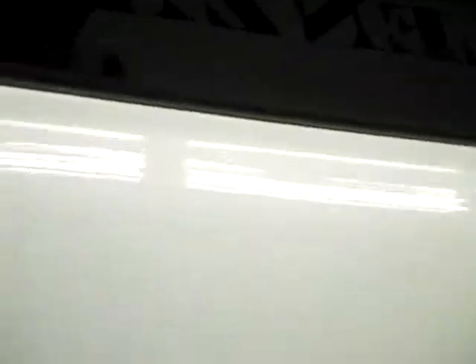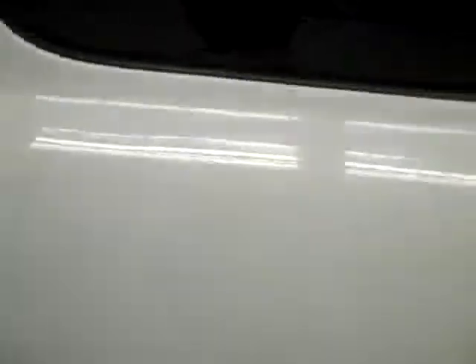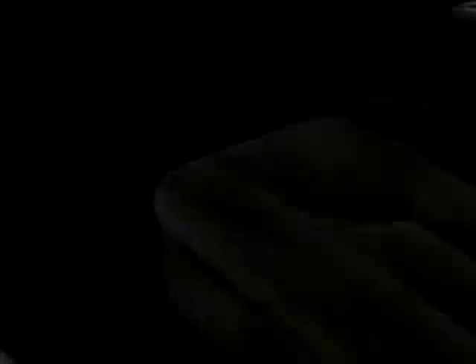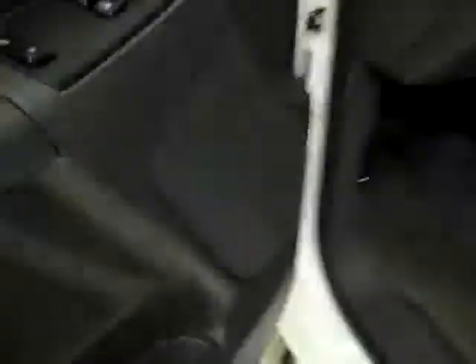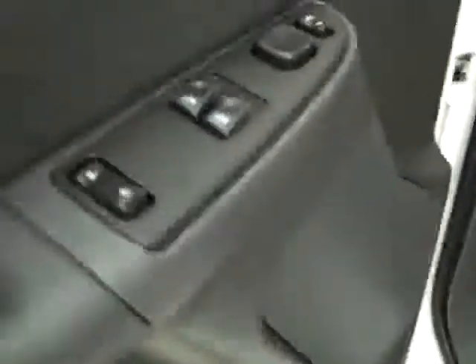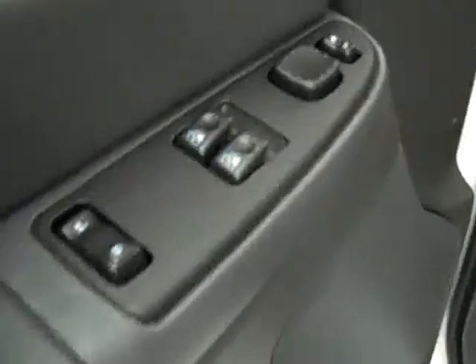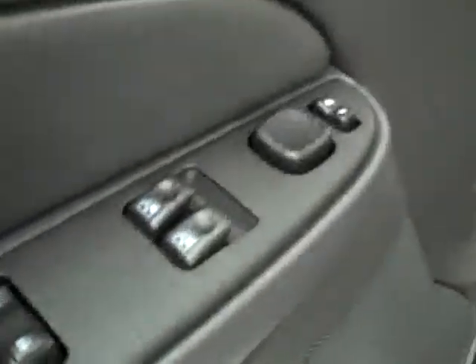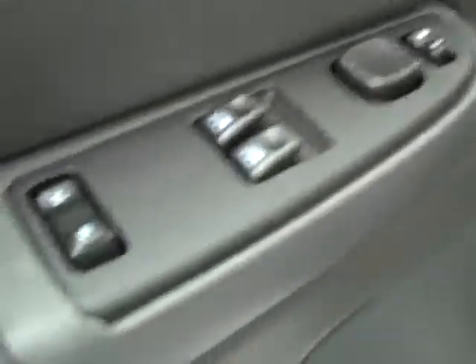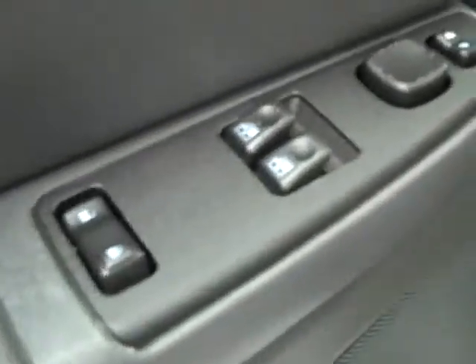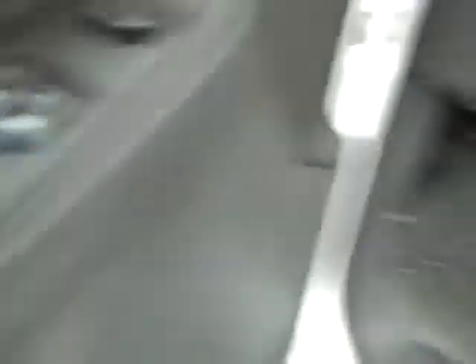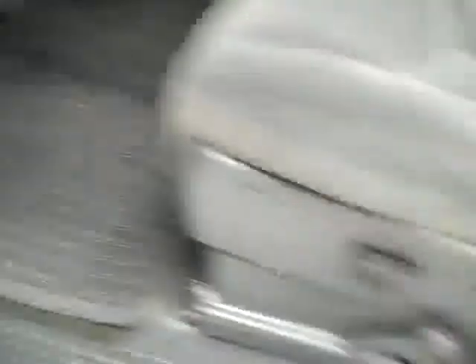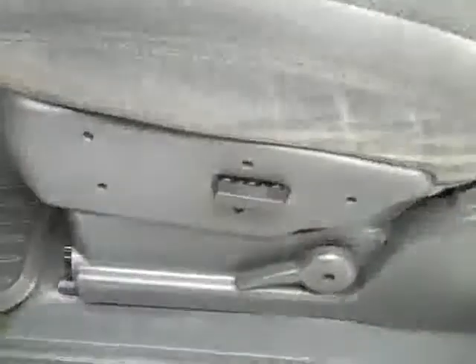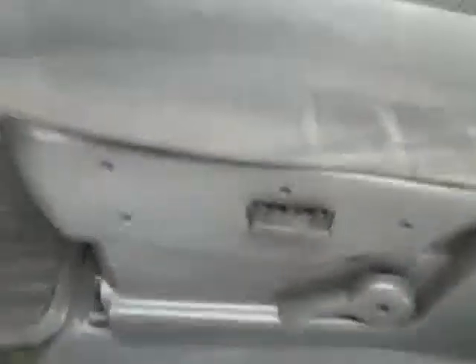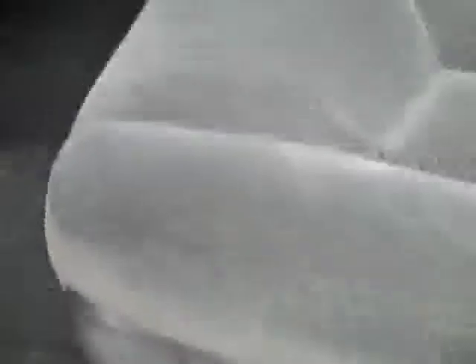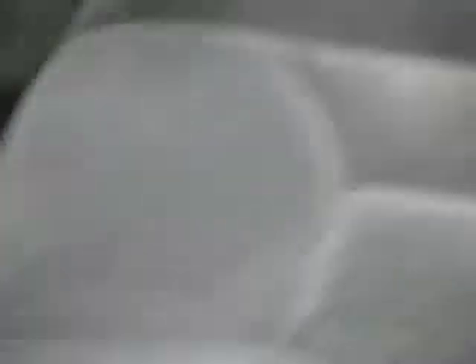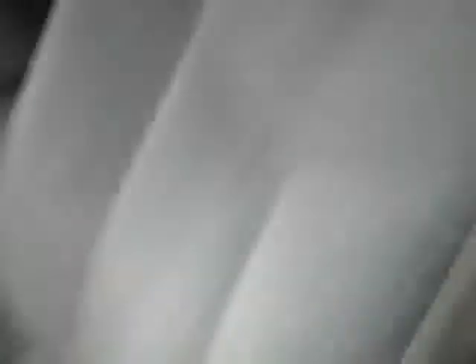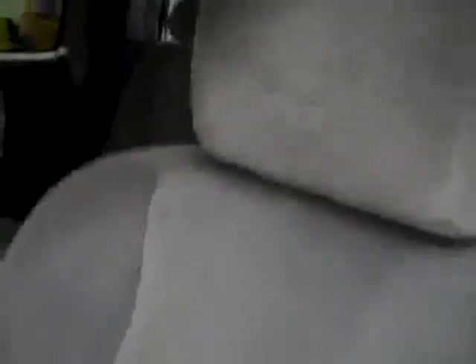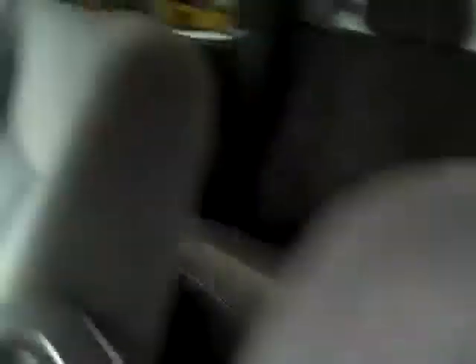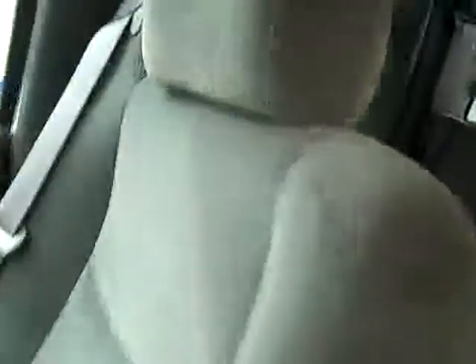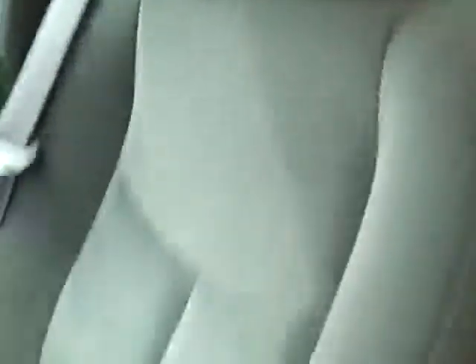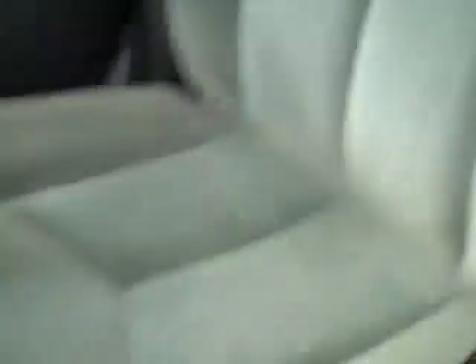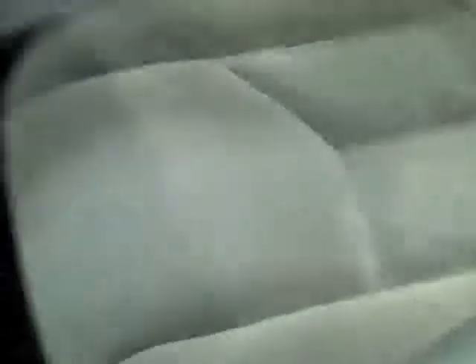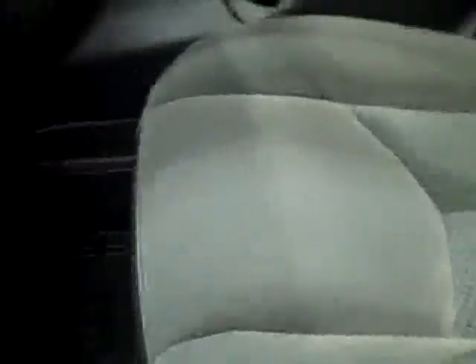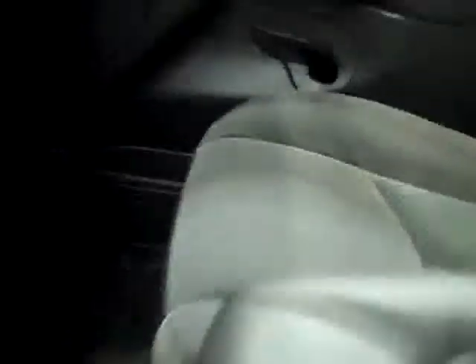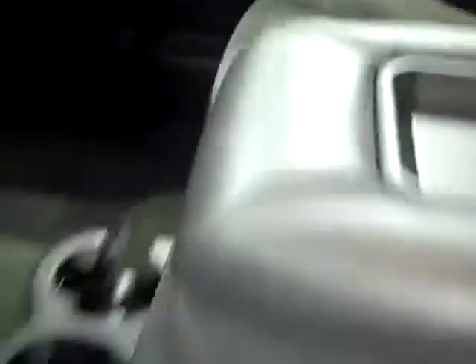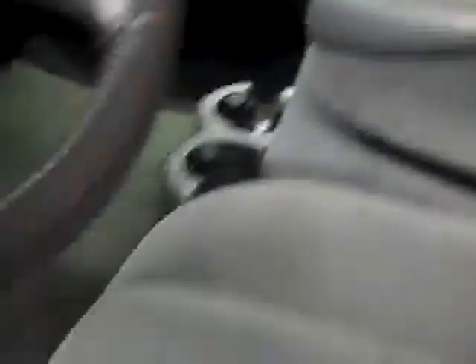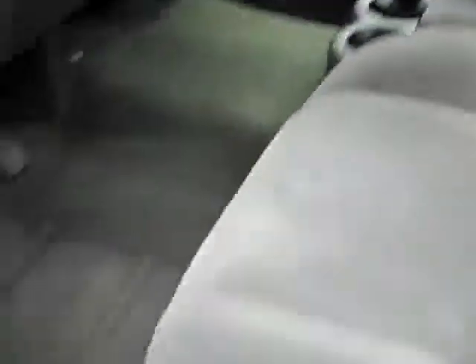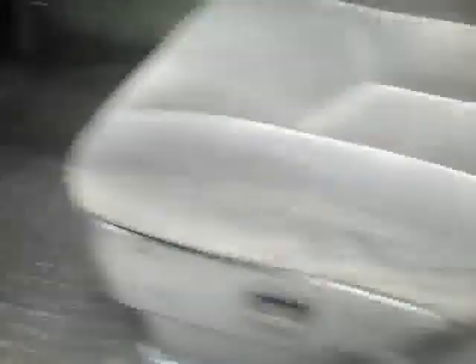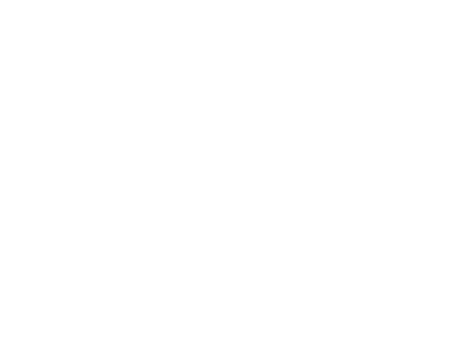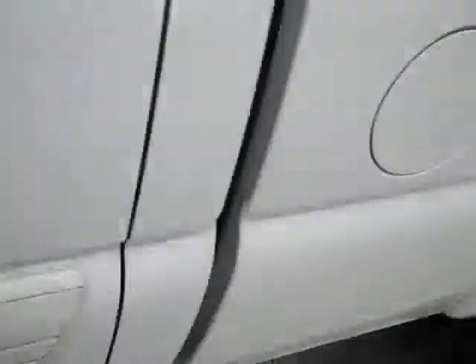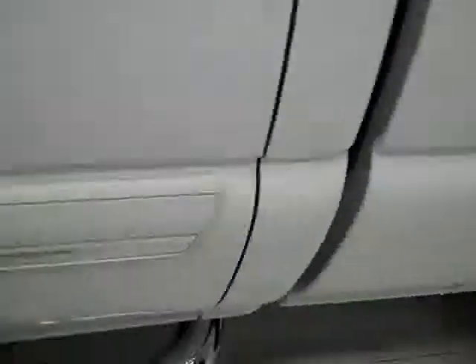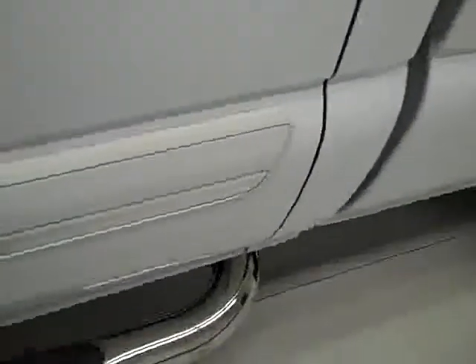Inside, you have power windows, locks, and mirrors. There is a power adjustable driver's seat with cloth interior. It looks to be in very good shape — I'm not seeing any rips or tears, no stains.